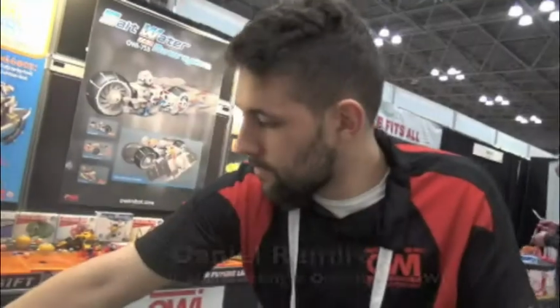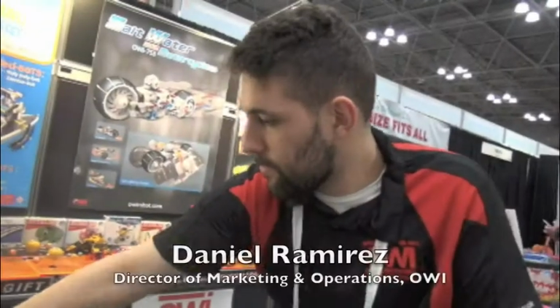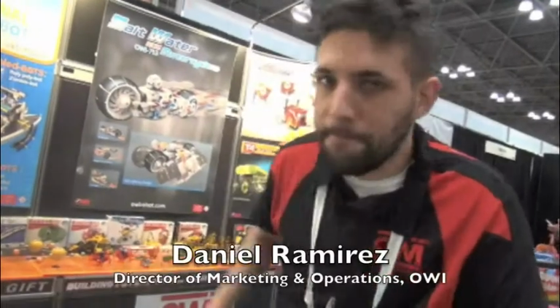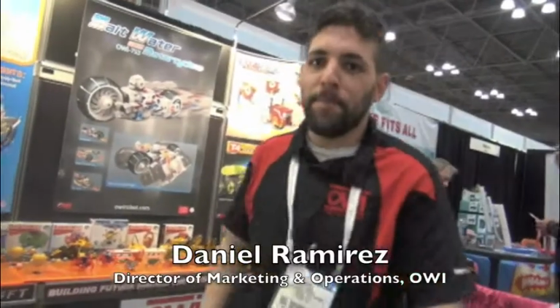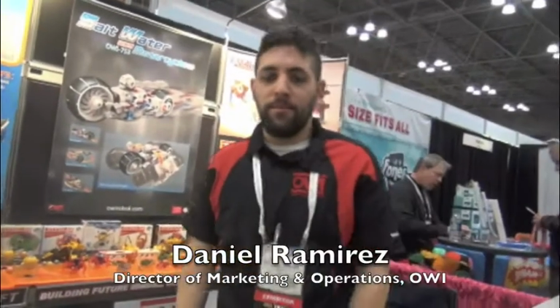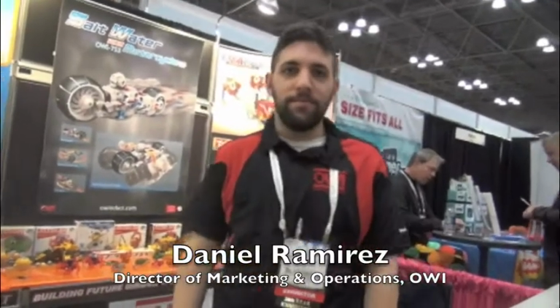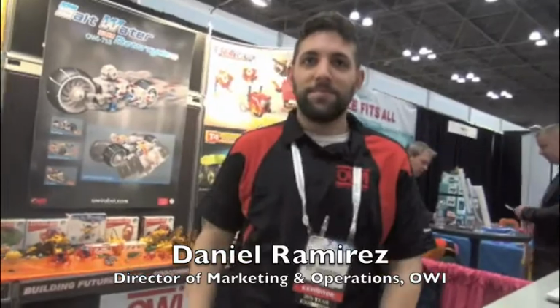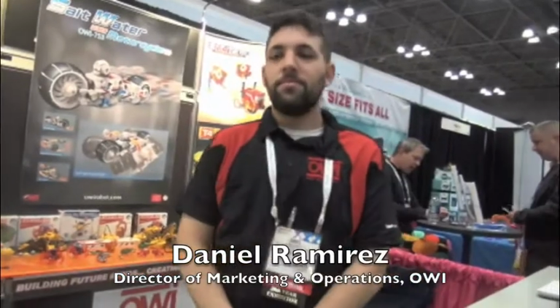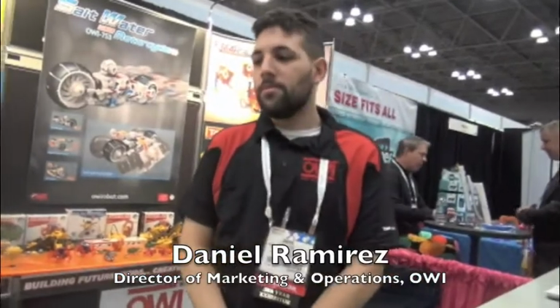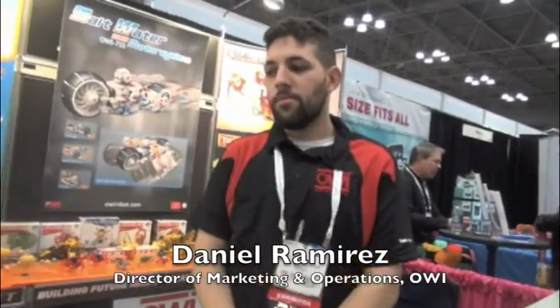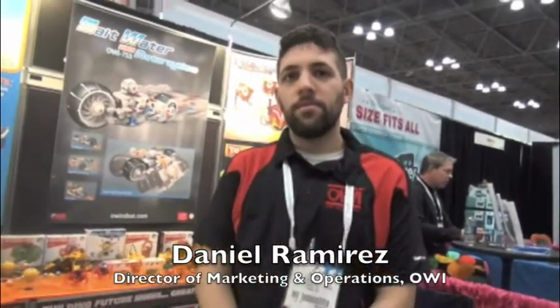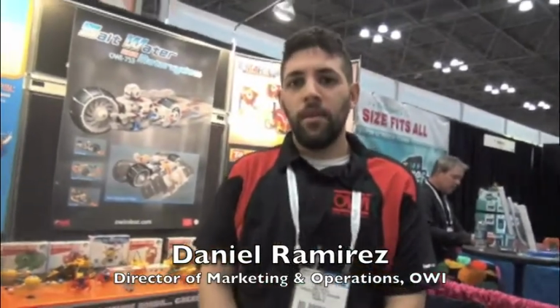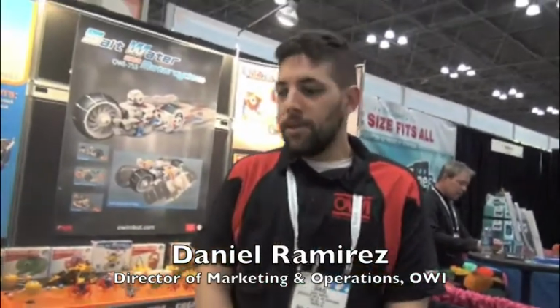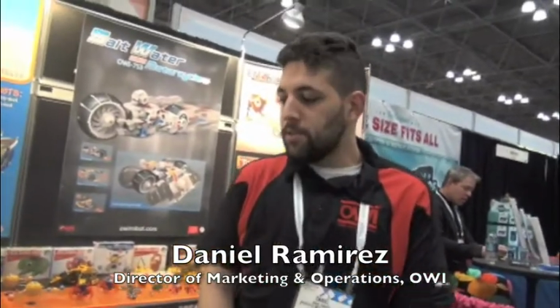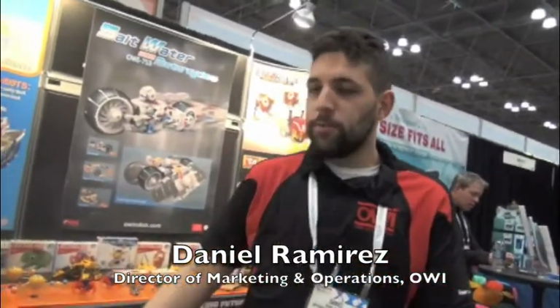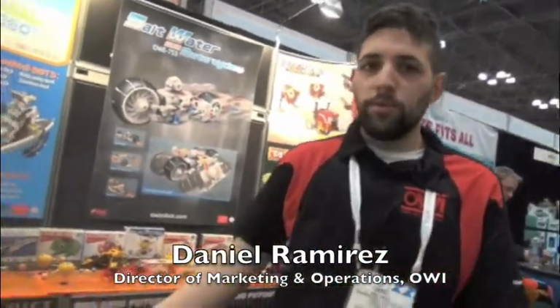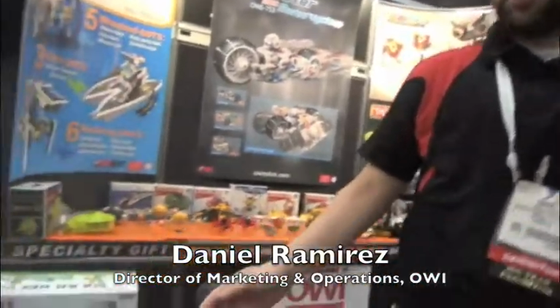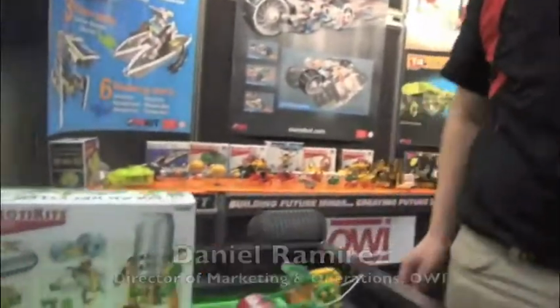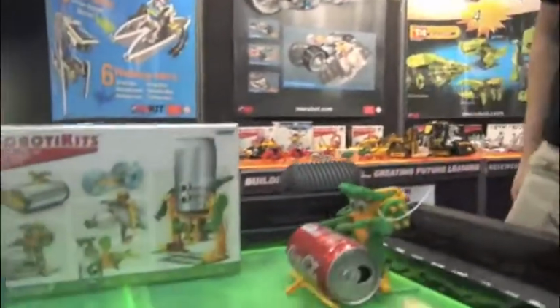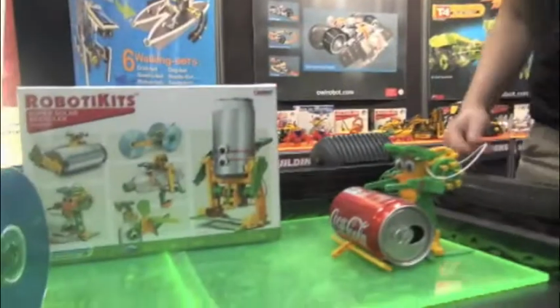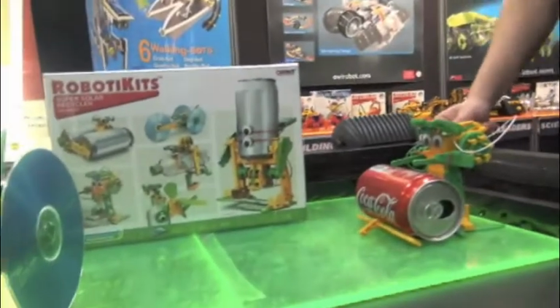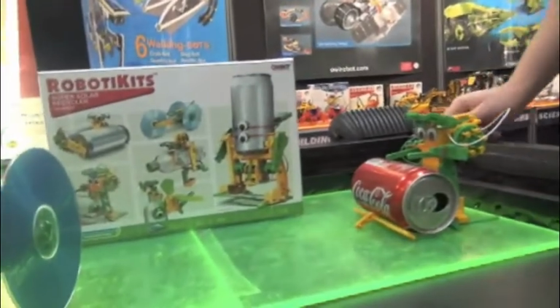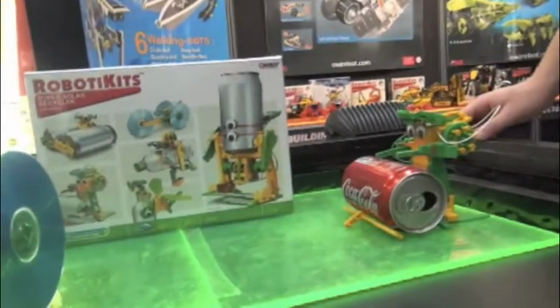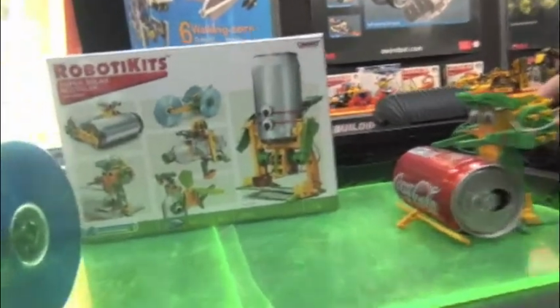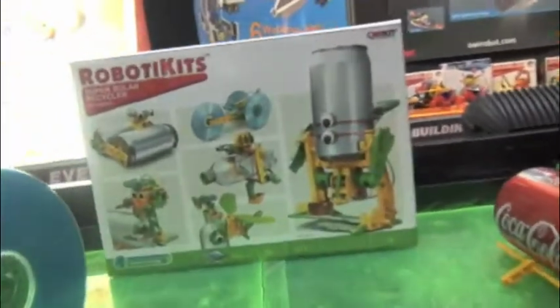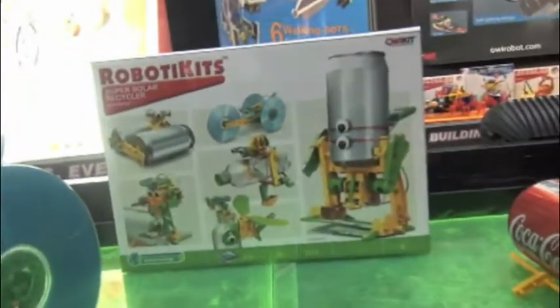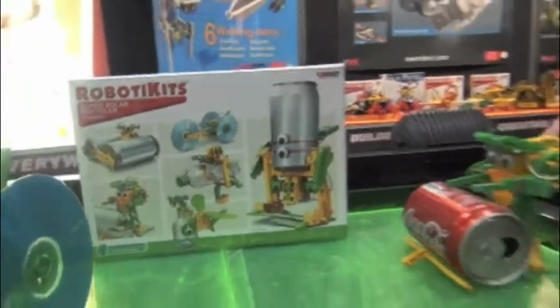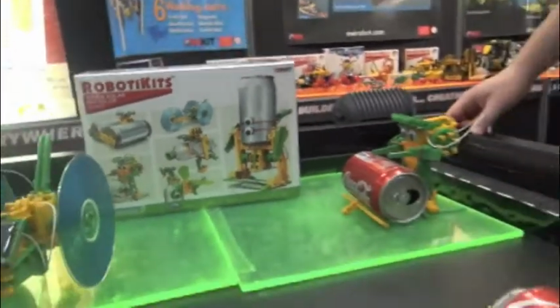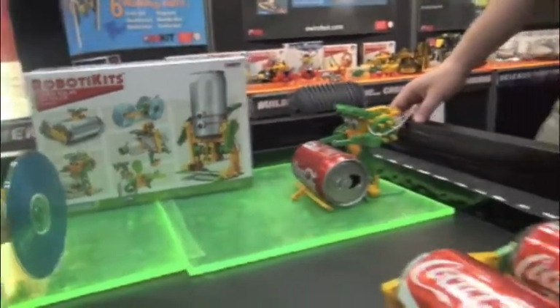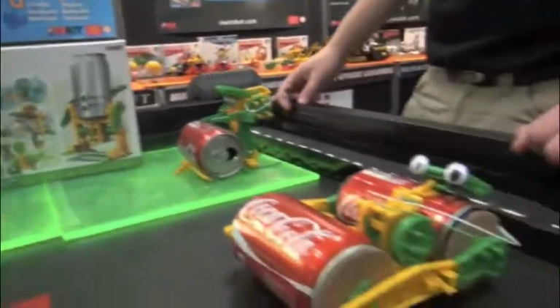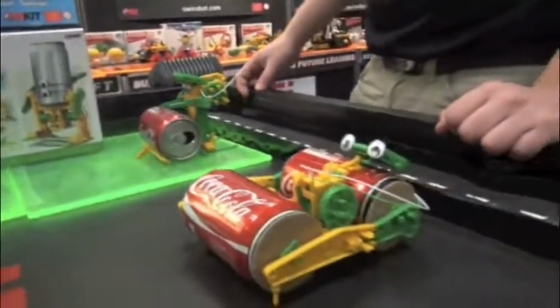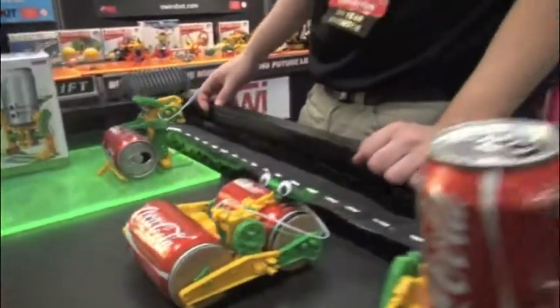Speaking with Daniel of OWI, and there are some new robotics kits. This is our Super Solar Recycler. It's a mini solar kit — you can make one of six different projects using recycled materials.